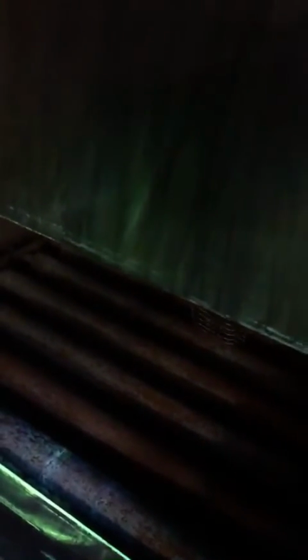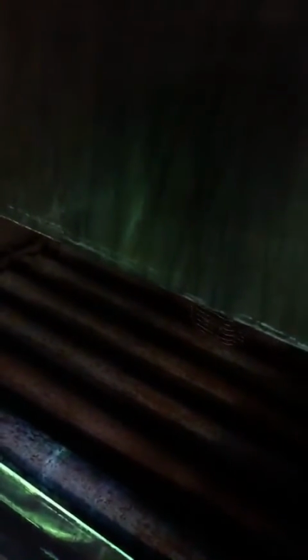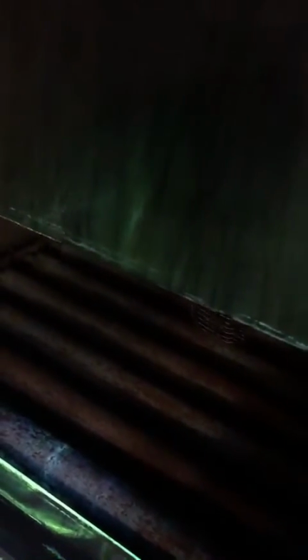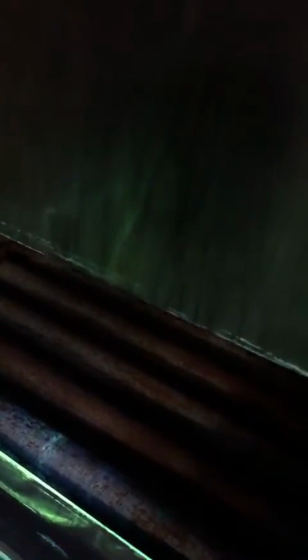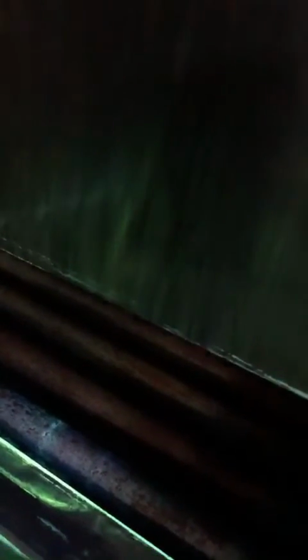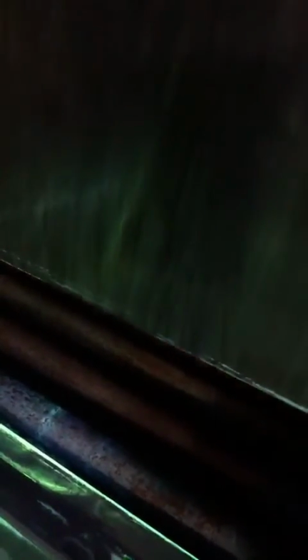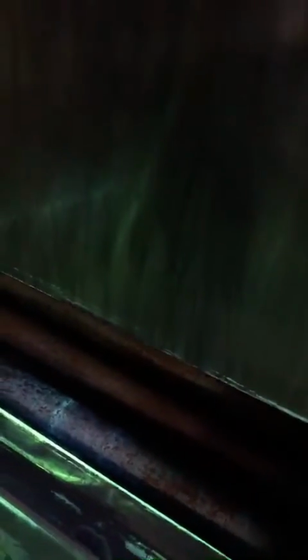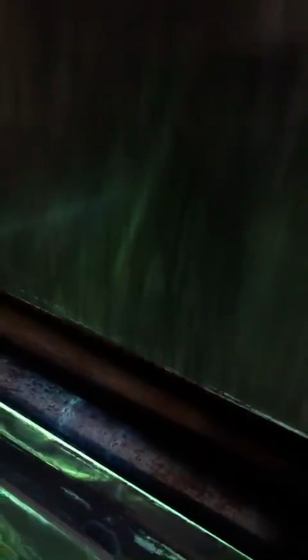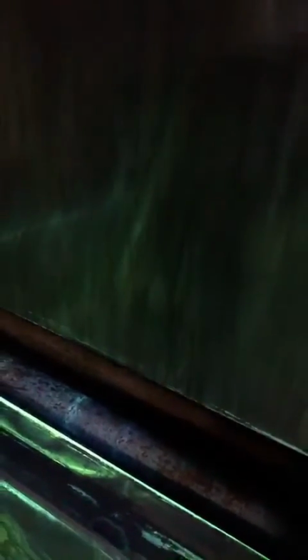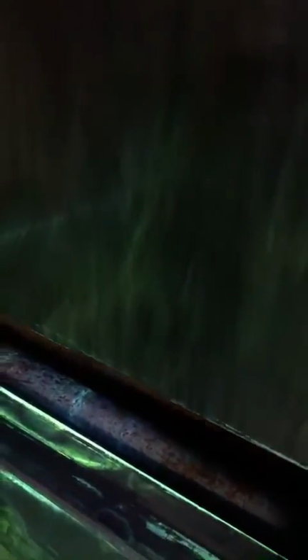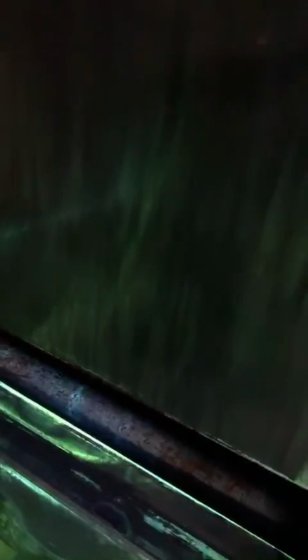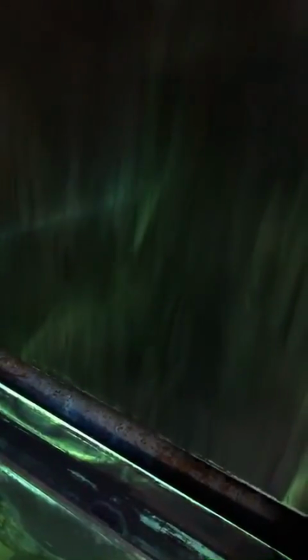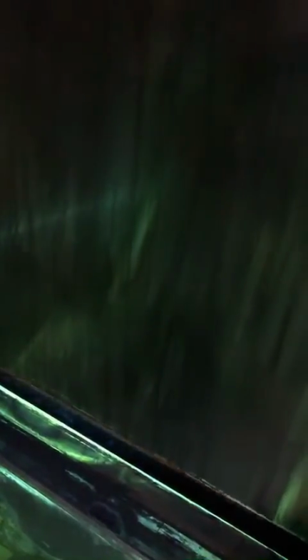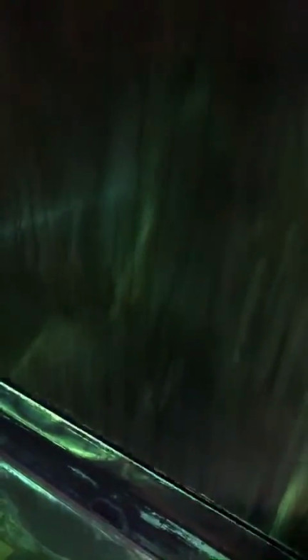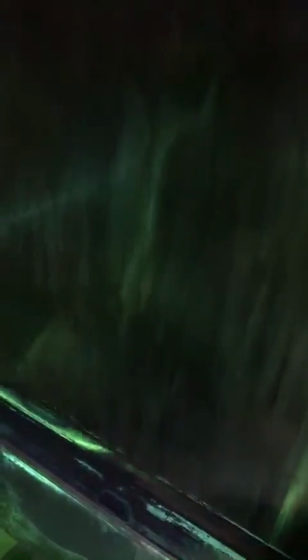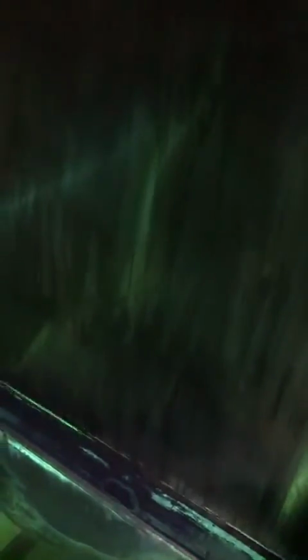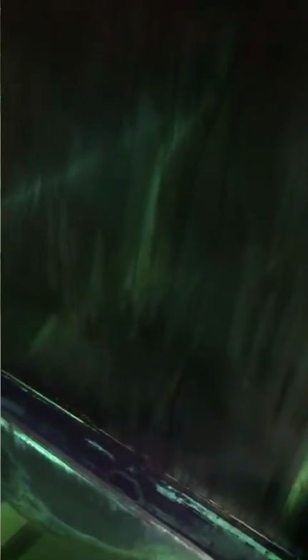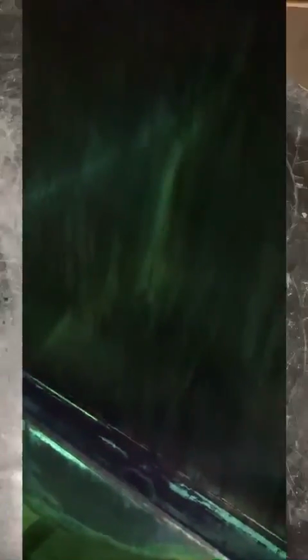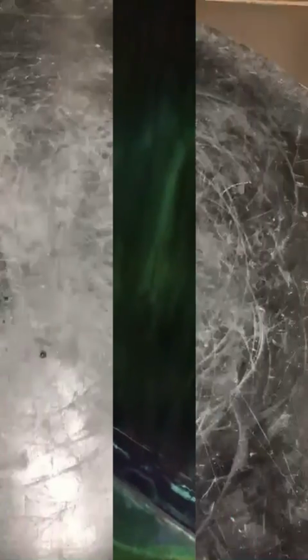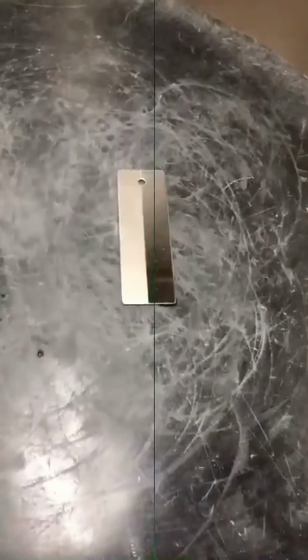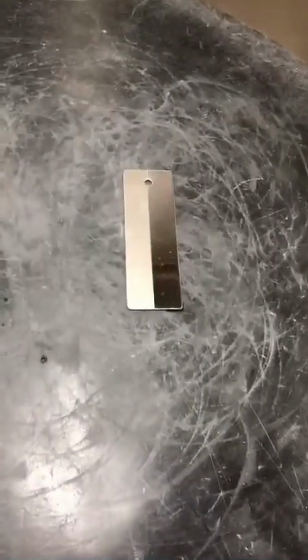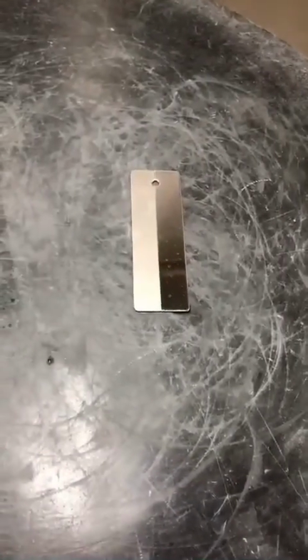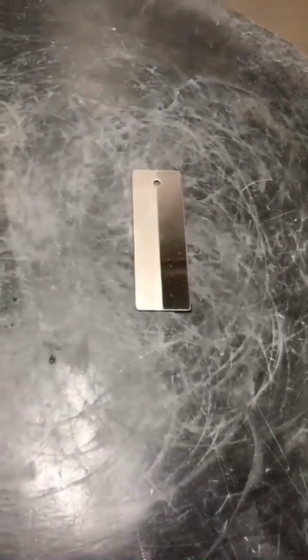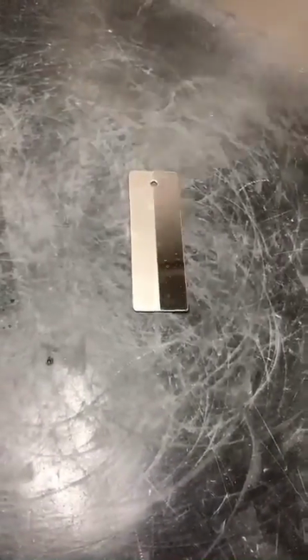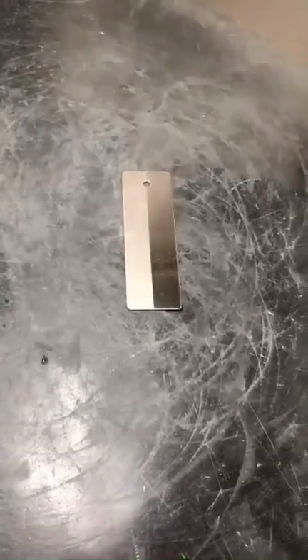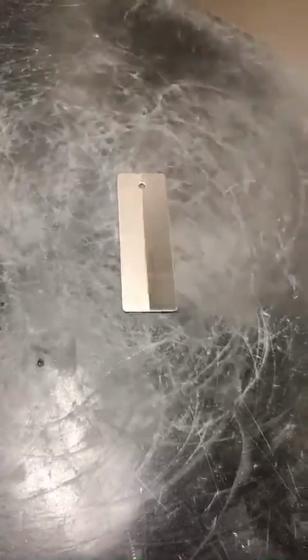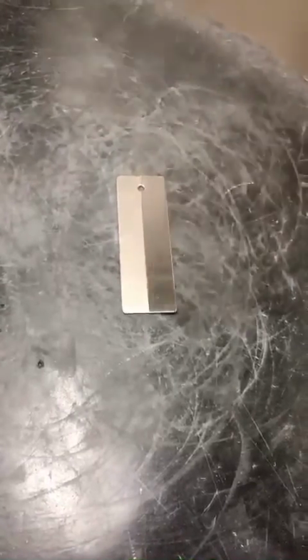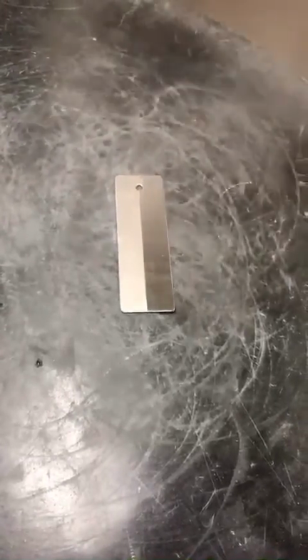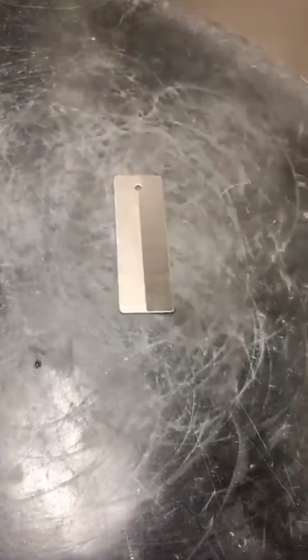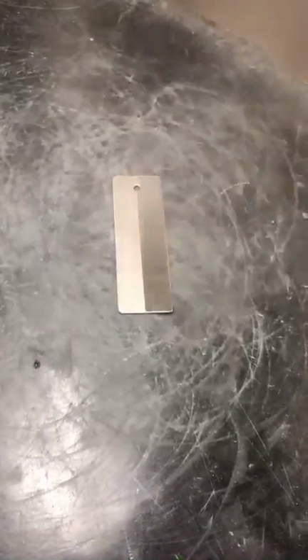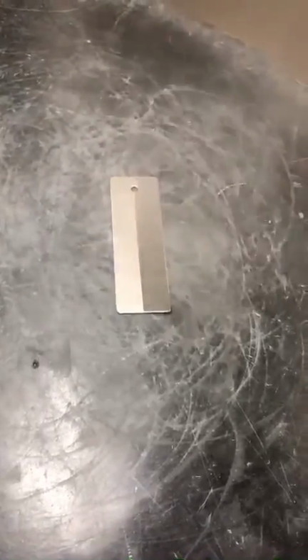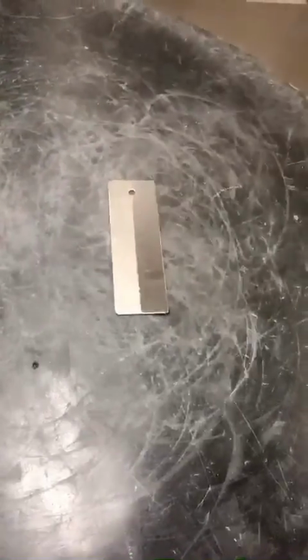Step 5: Spray developer on the surface of the TAM panel and wait for about 10 minutes.